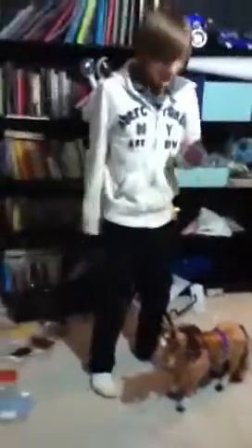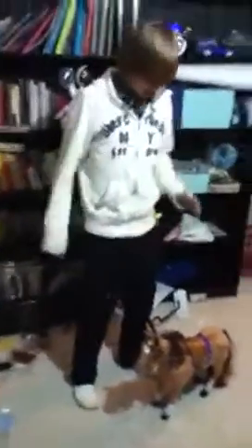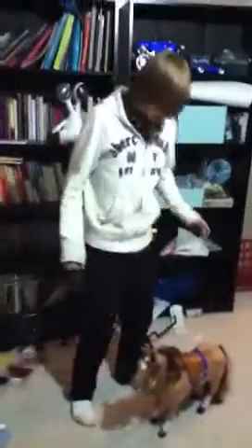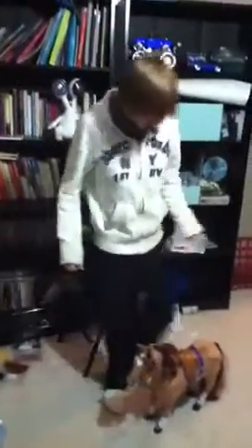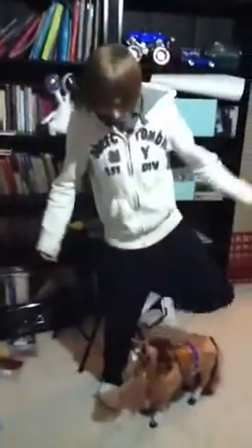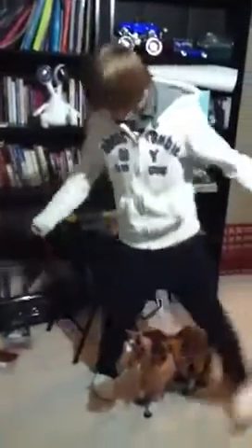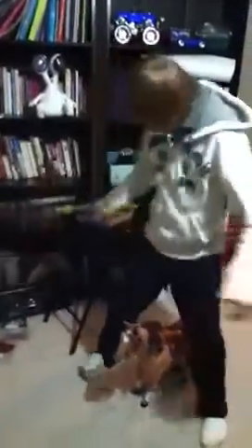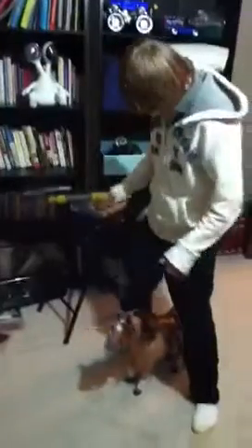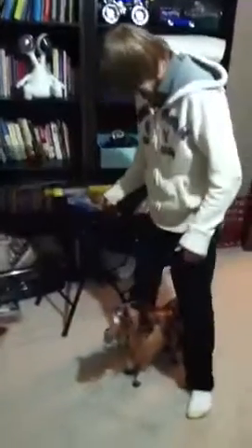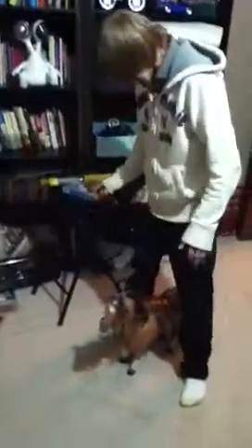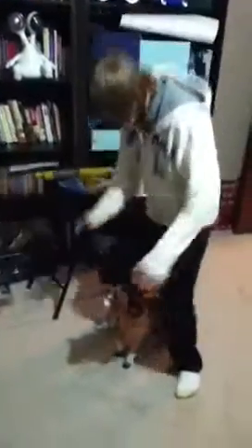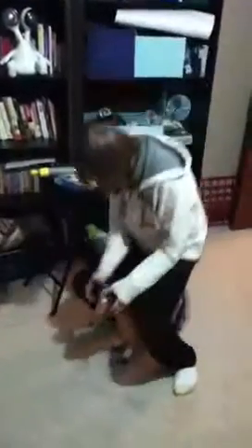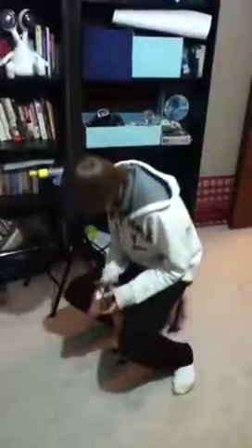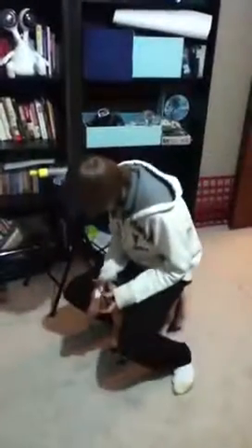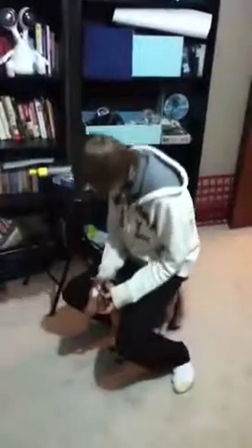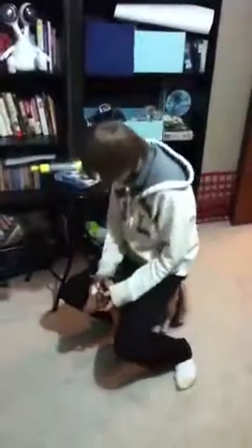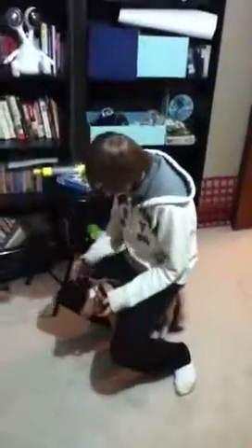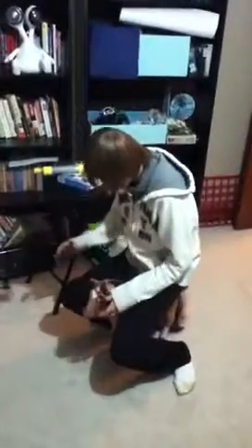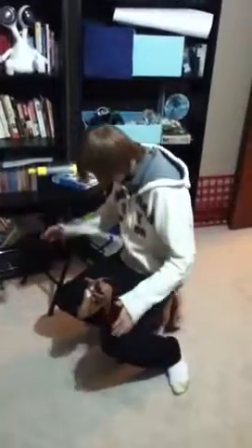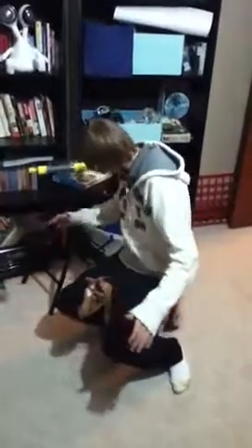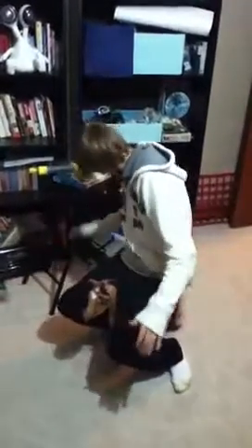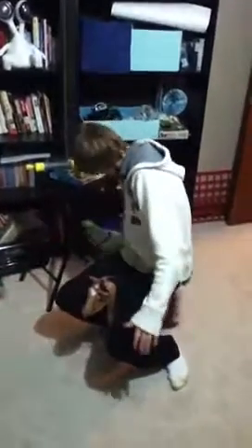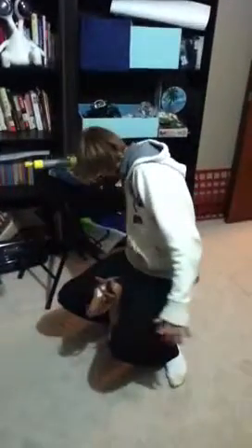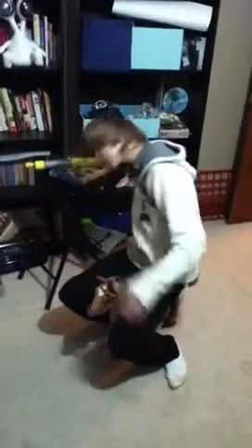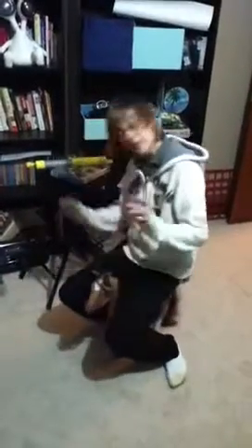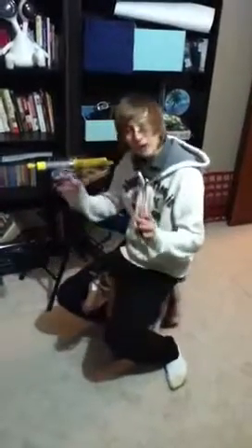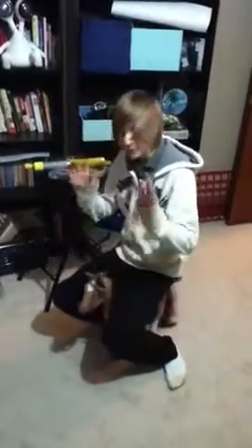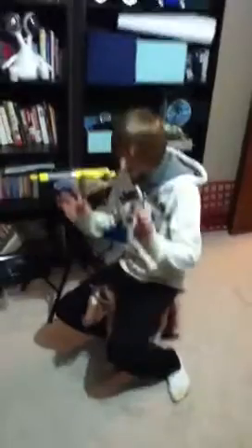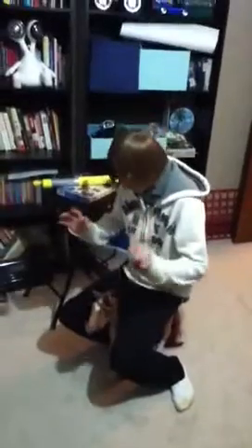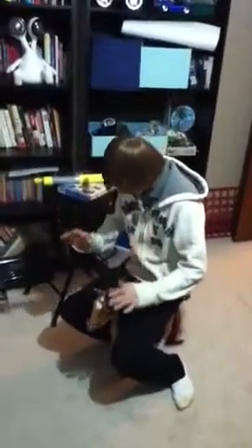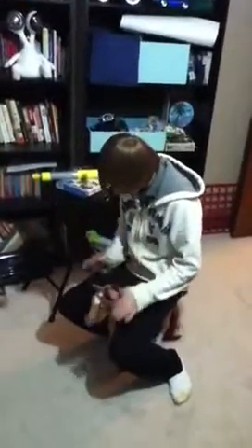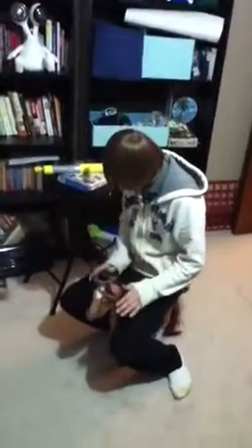Next, you get on, then you sit down. It's a little small, but that's okay — it works.